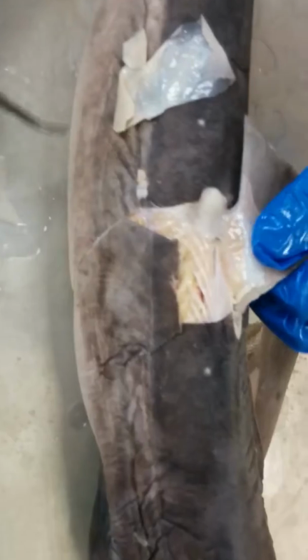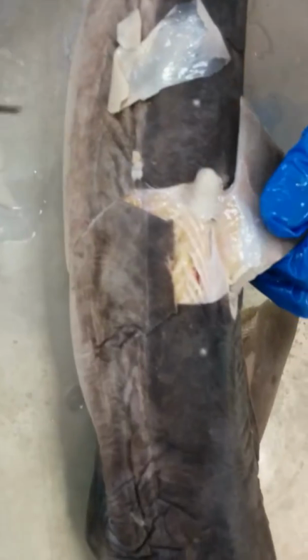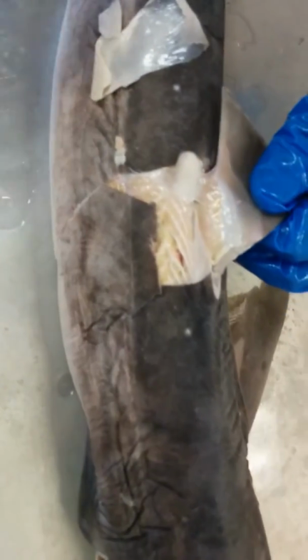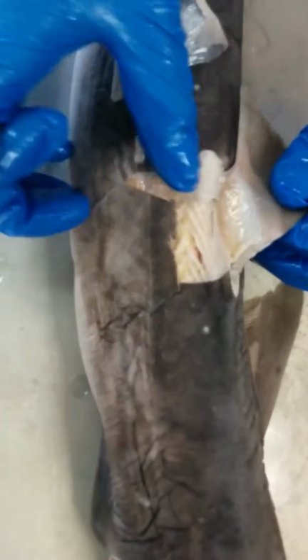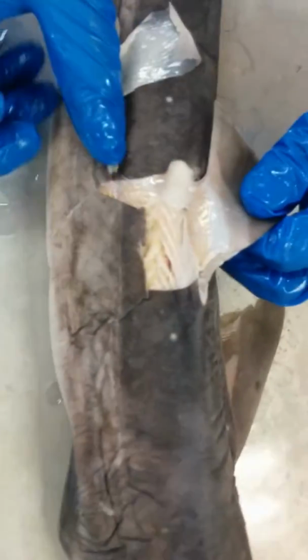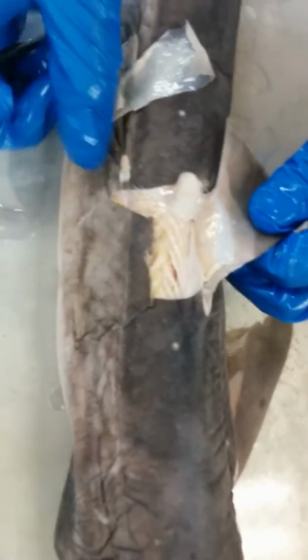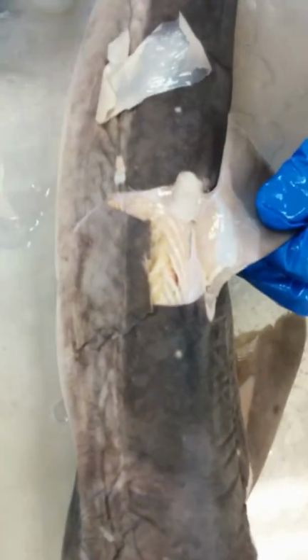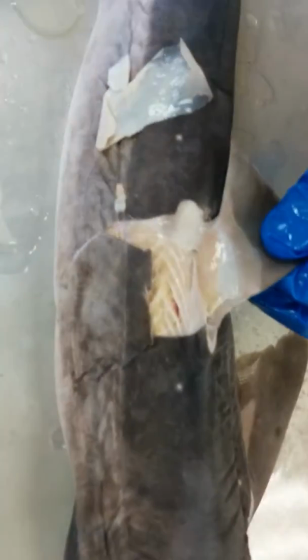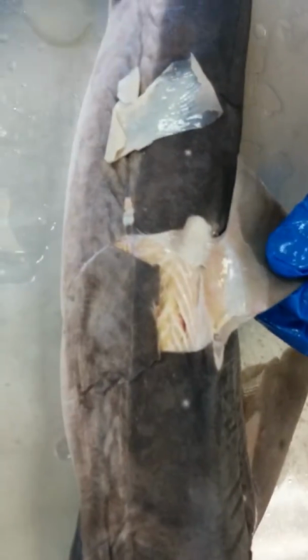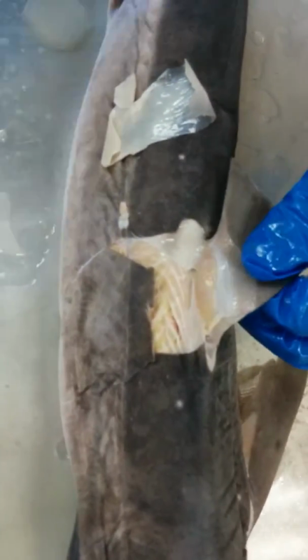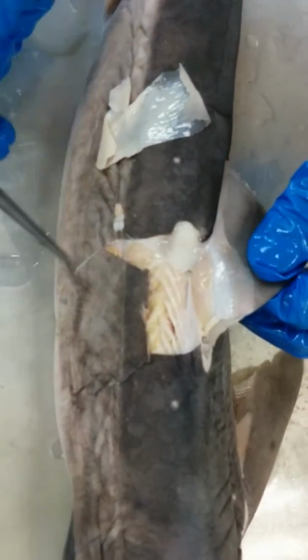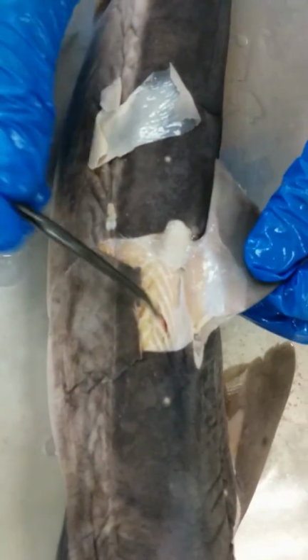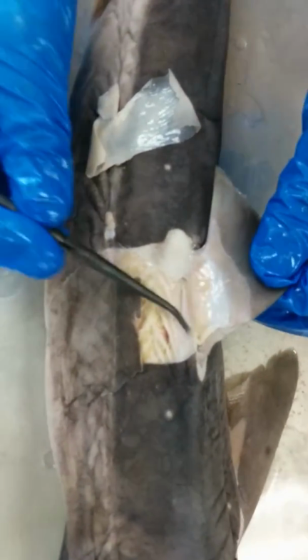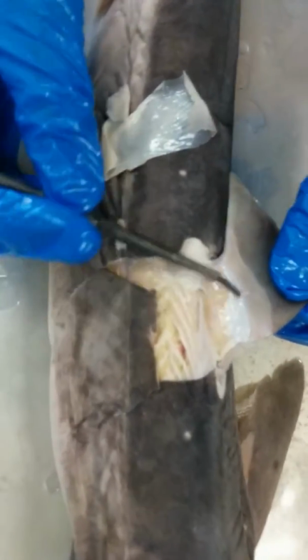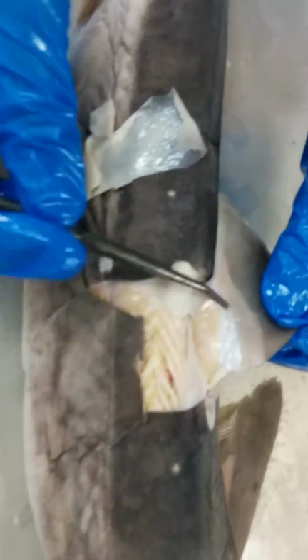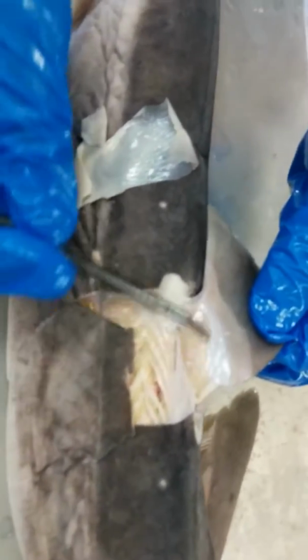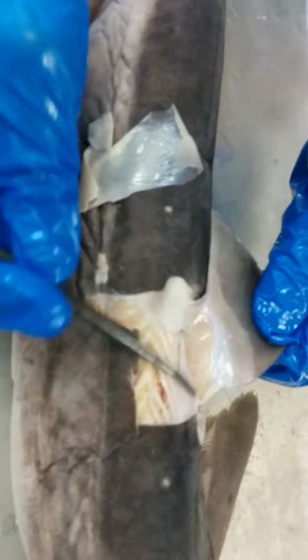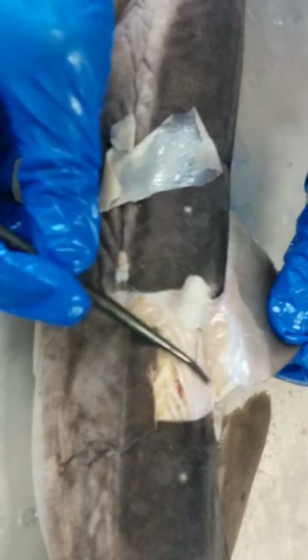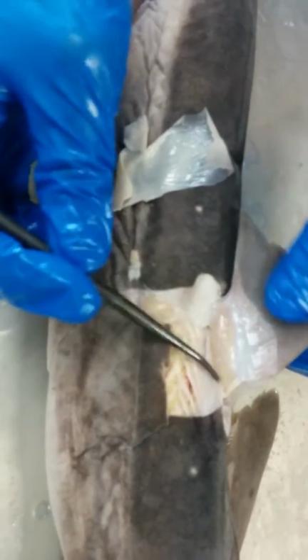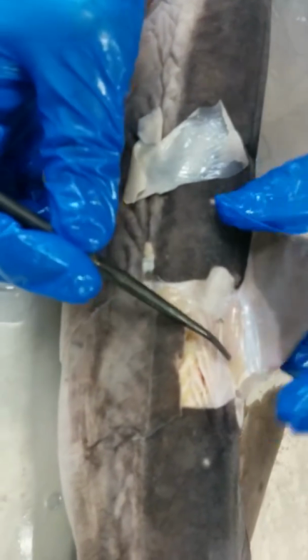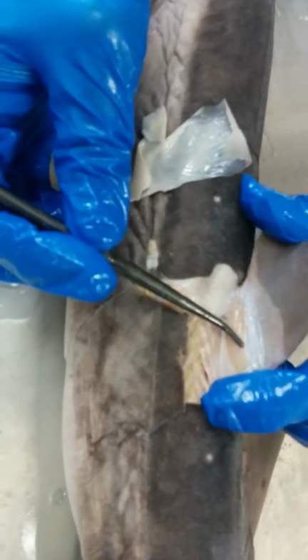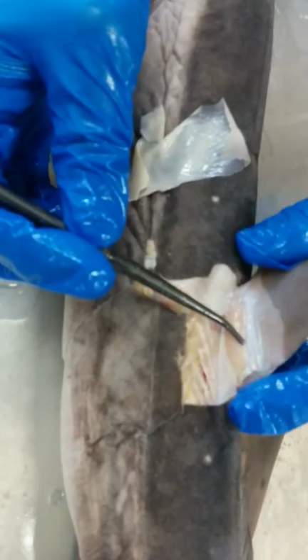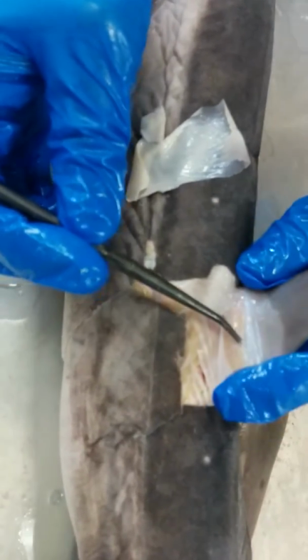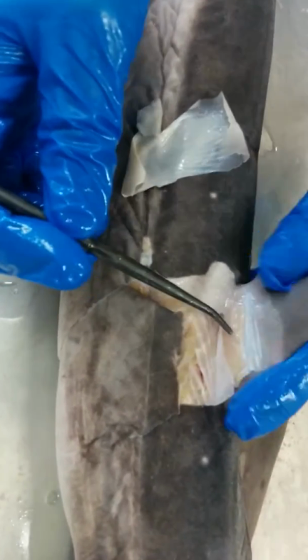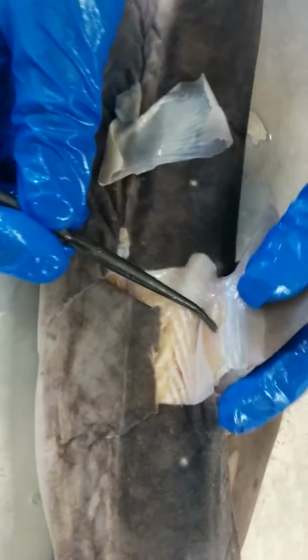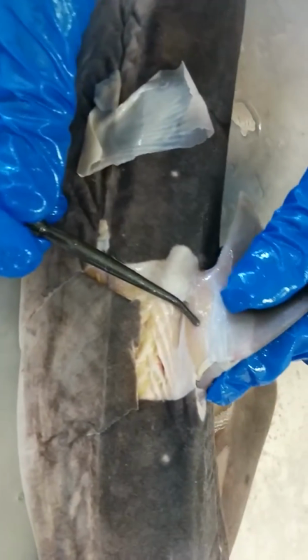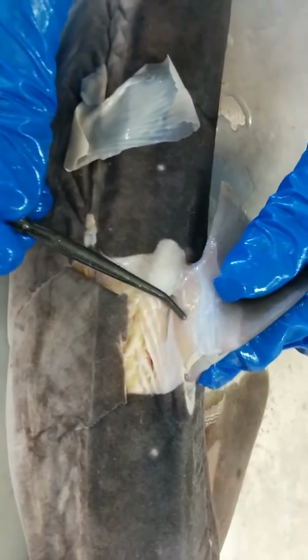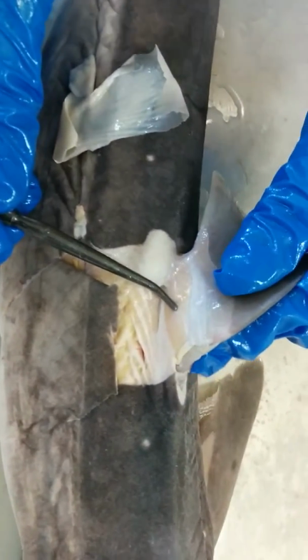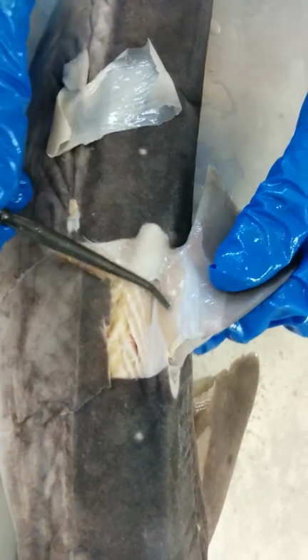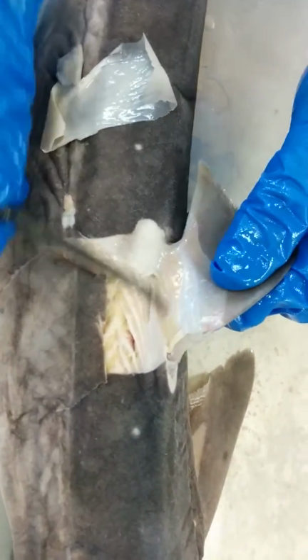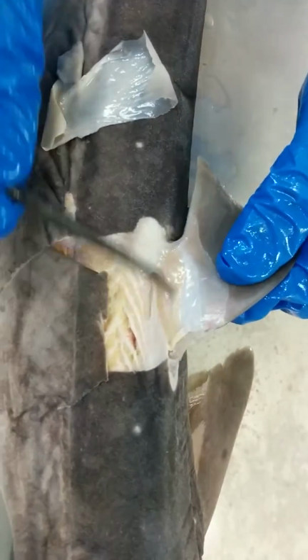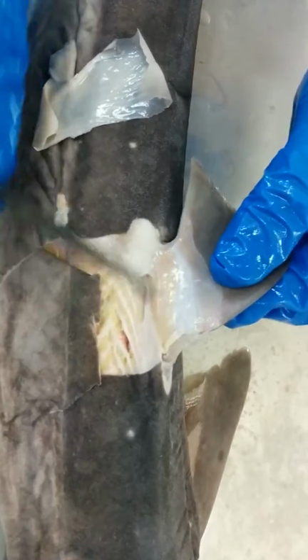Hi guys, so we're looking at the anatomy of the dogfish shark, so let's begin. This is the radial muscle, also known as the dorsal fin muscle.